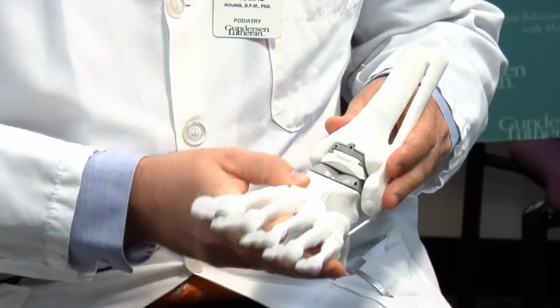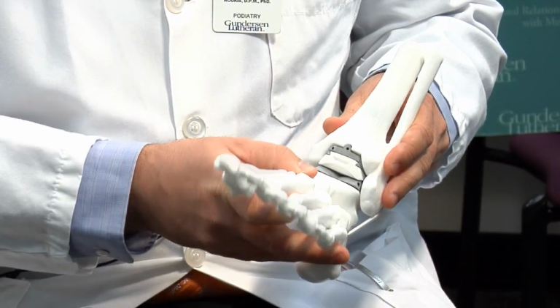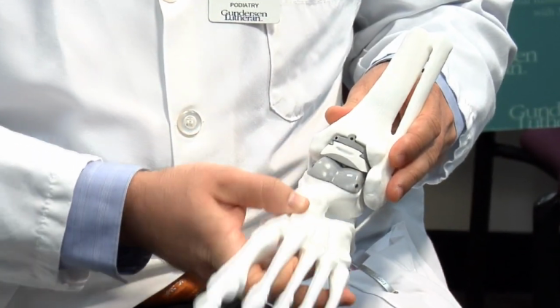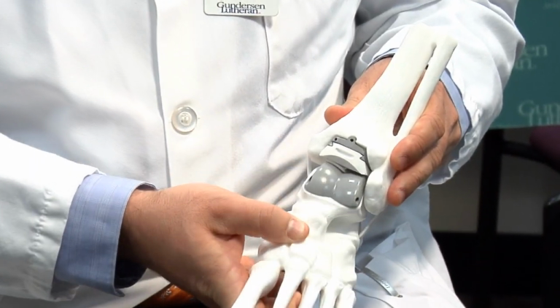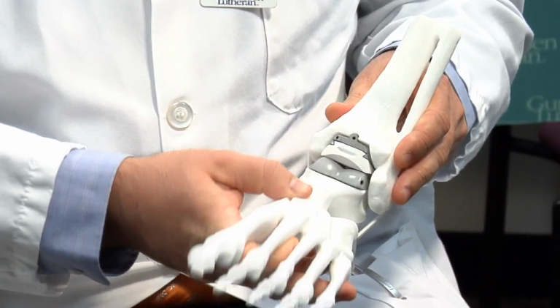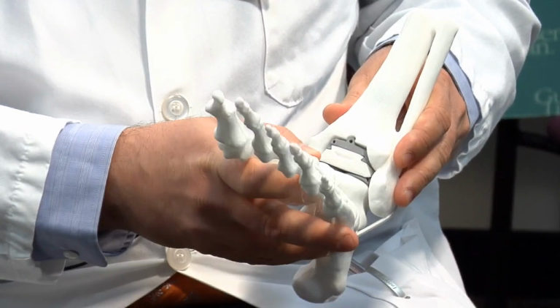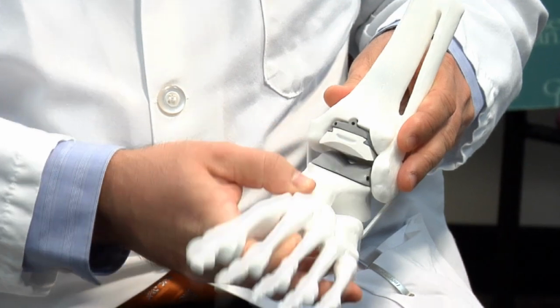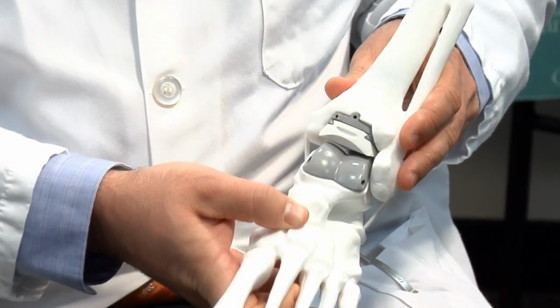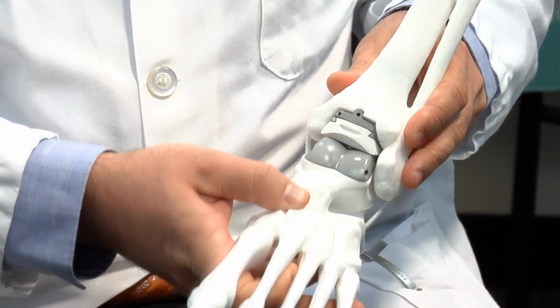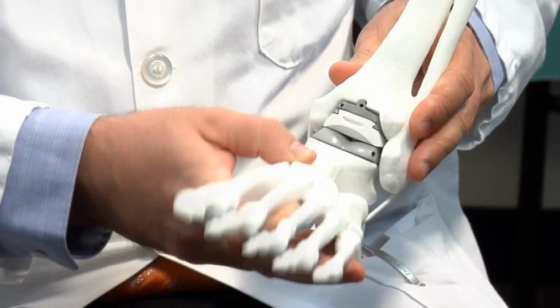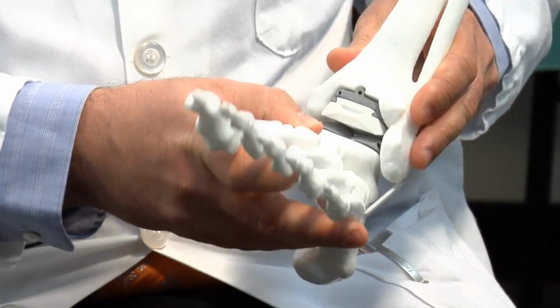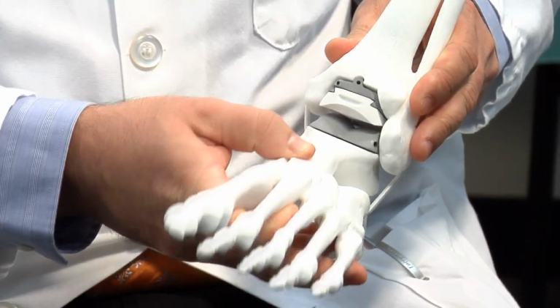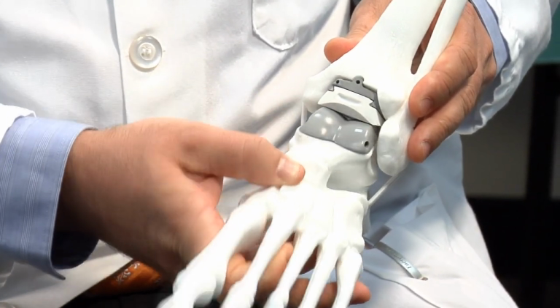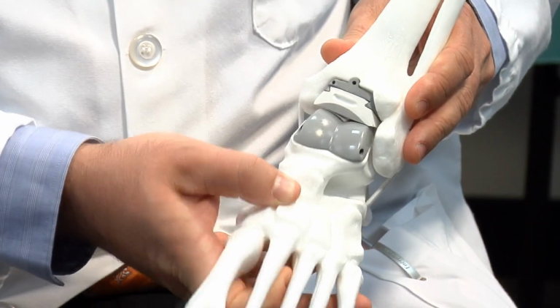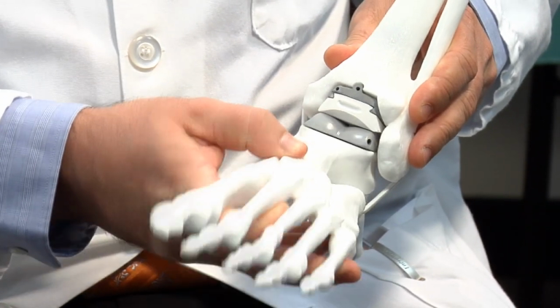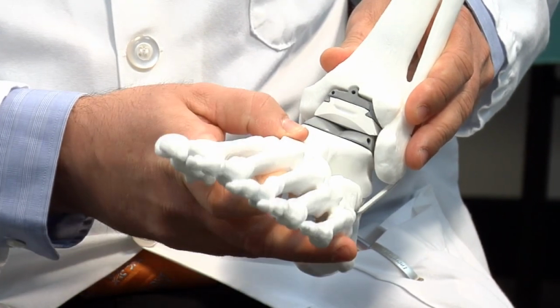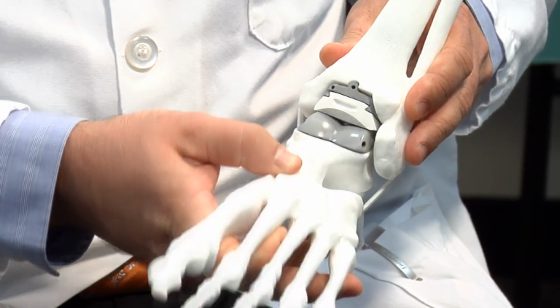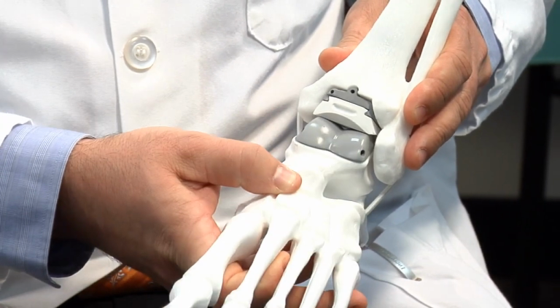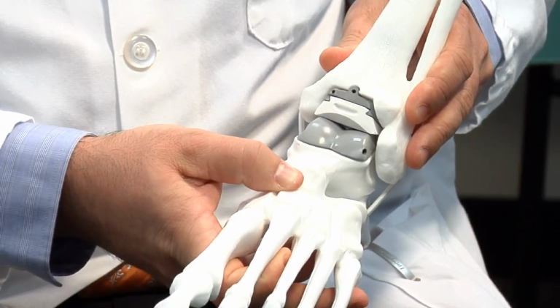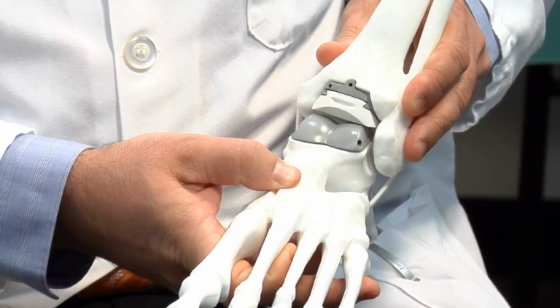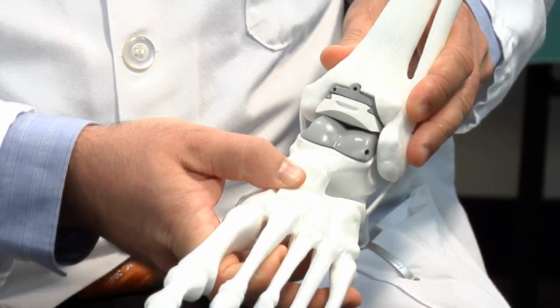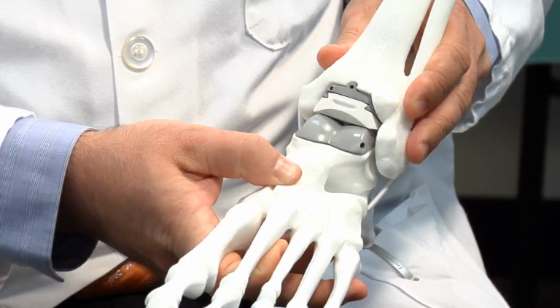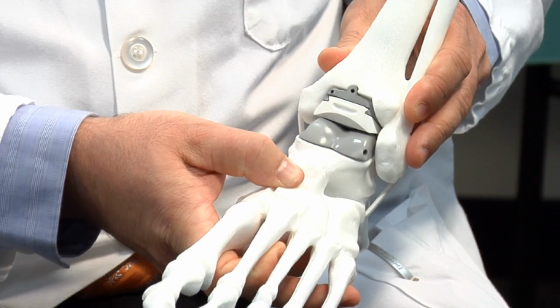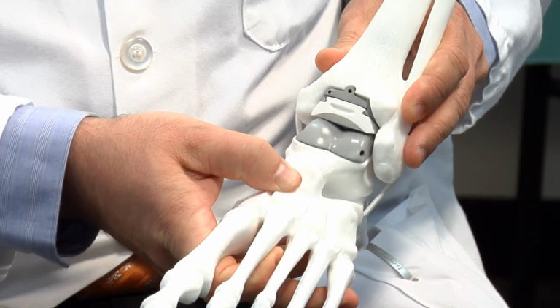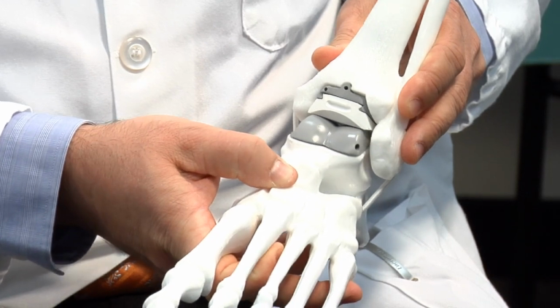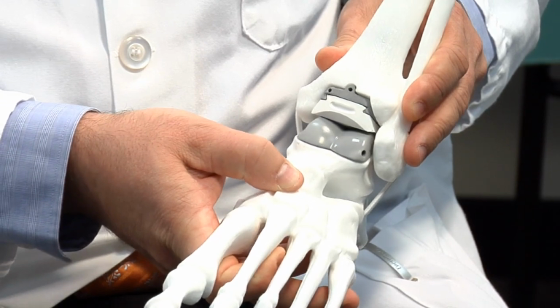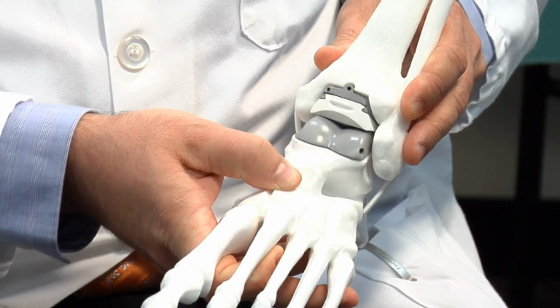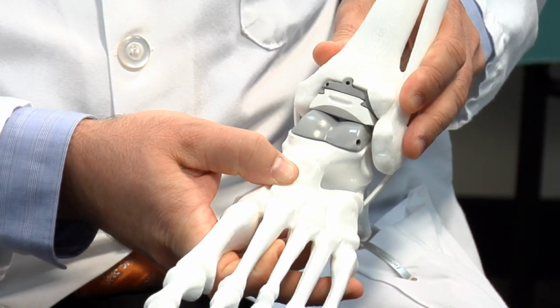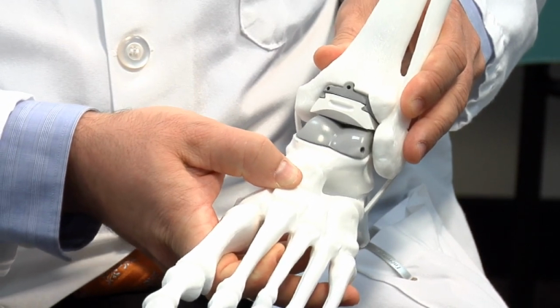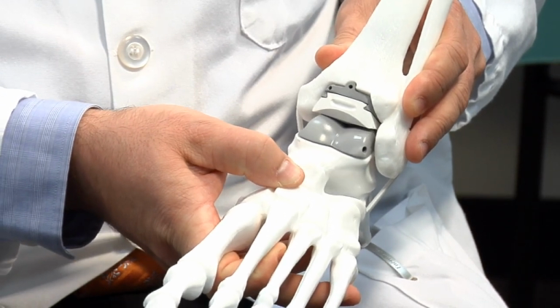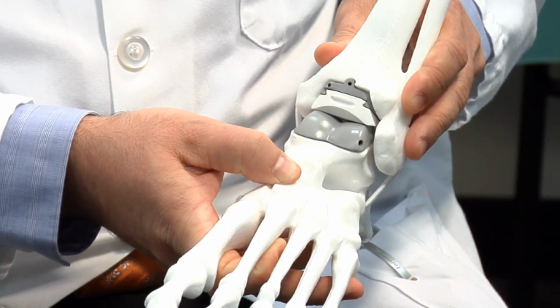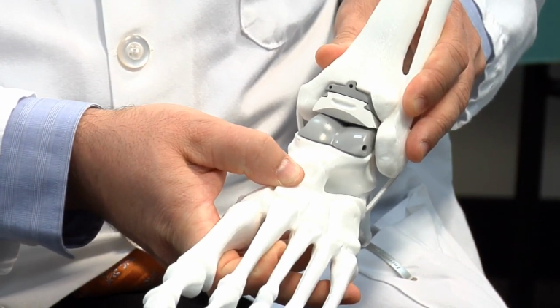This allows for range of motion to return to the ankle in an up and down movement, yet protects the foot against excessive movement inwards and outwards, thereby creating stability.